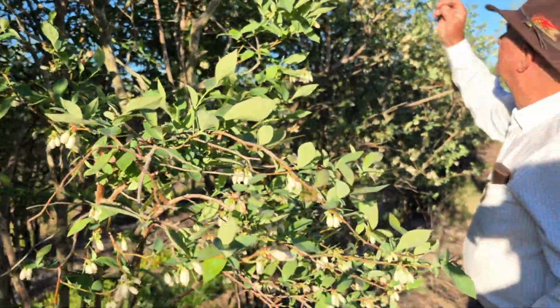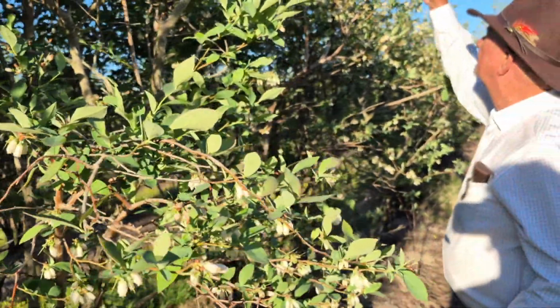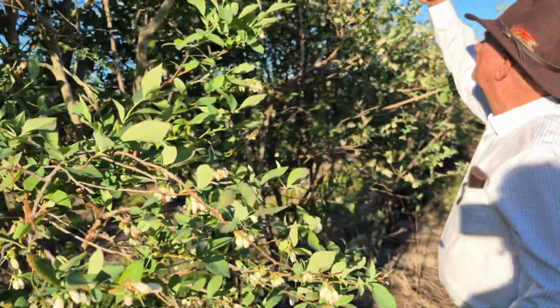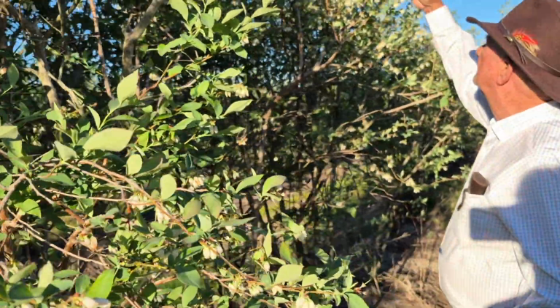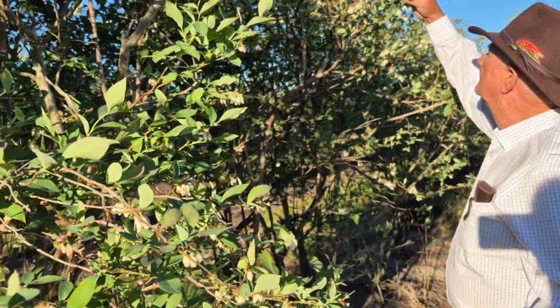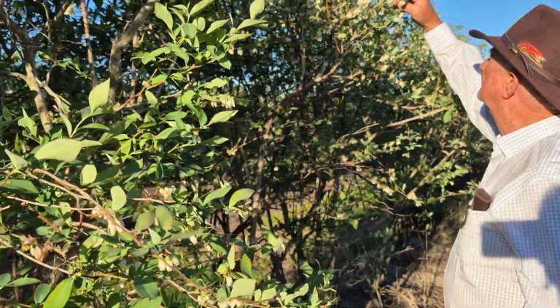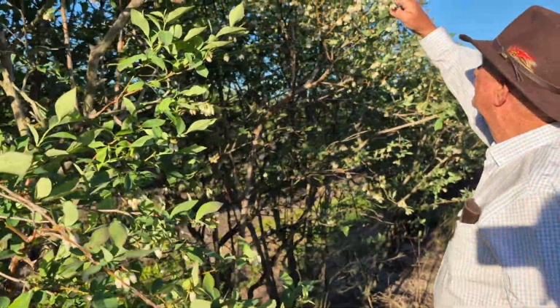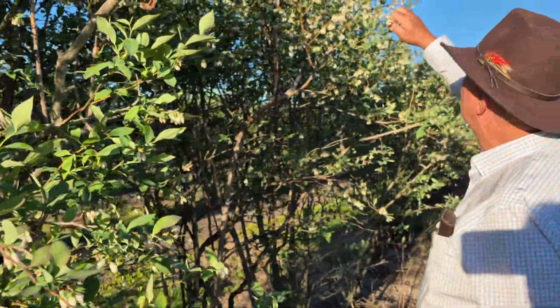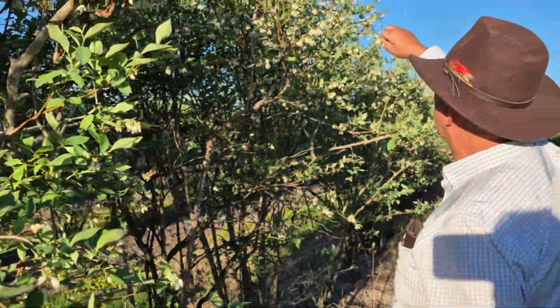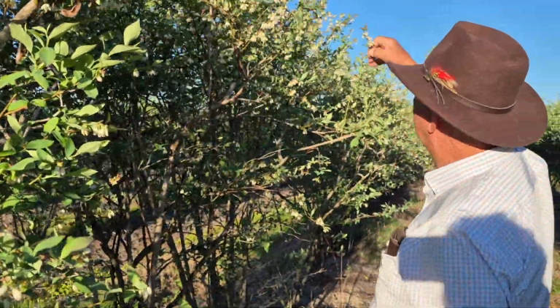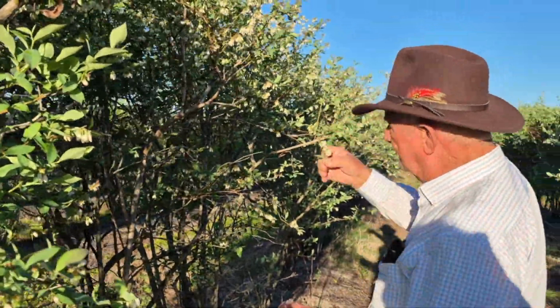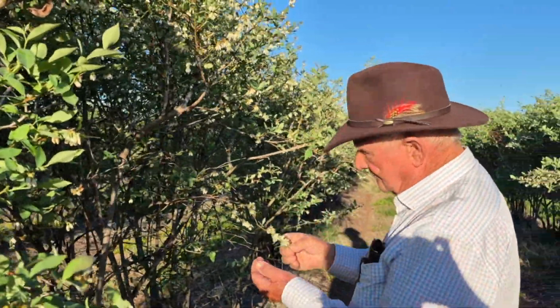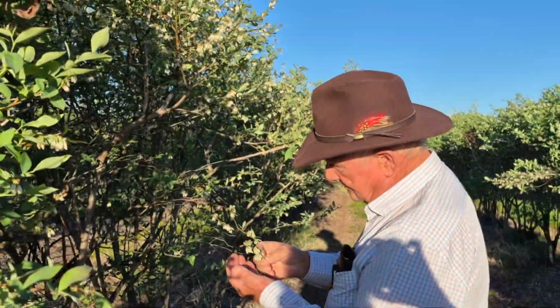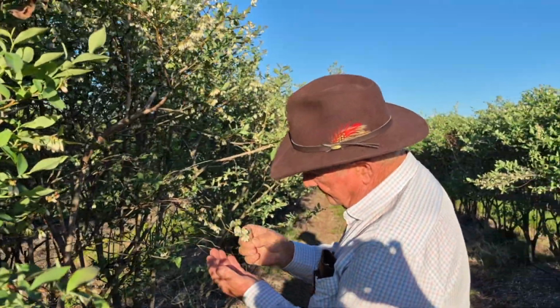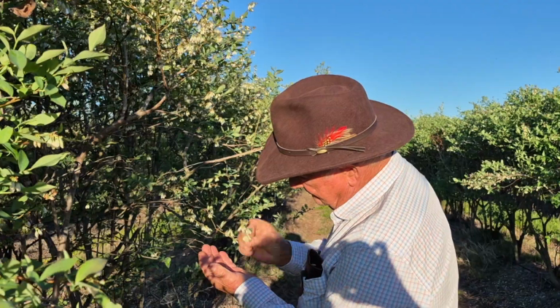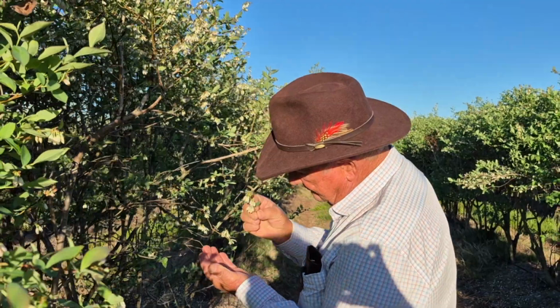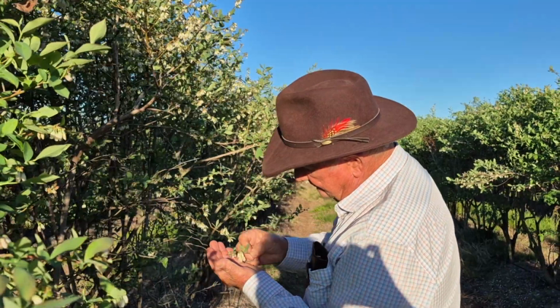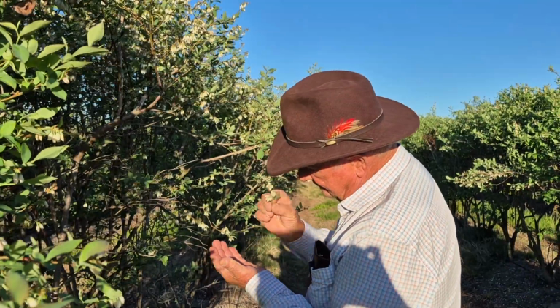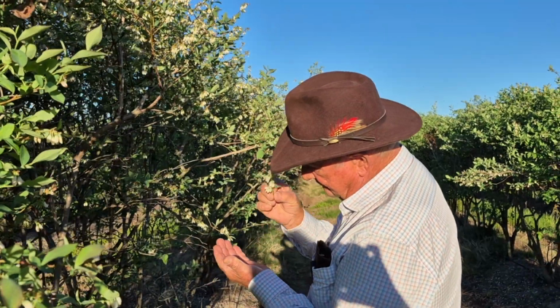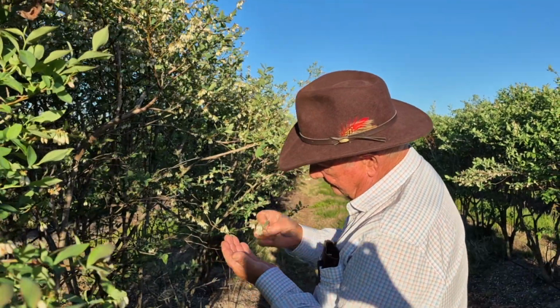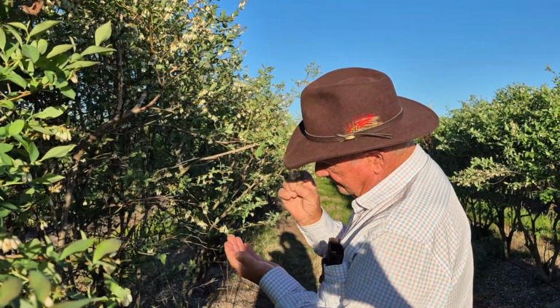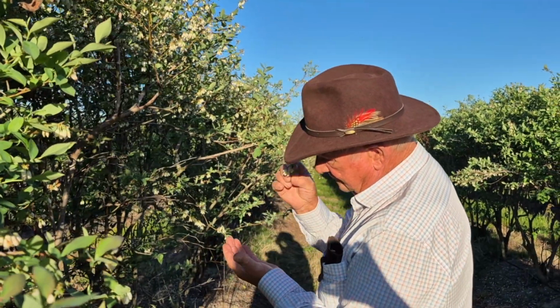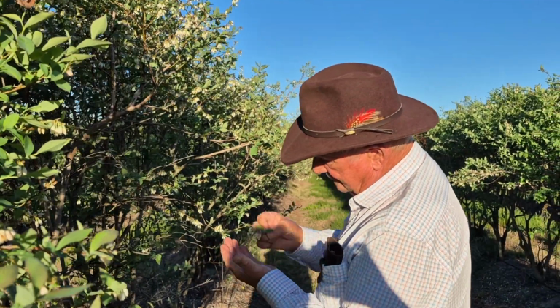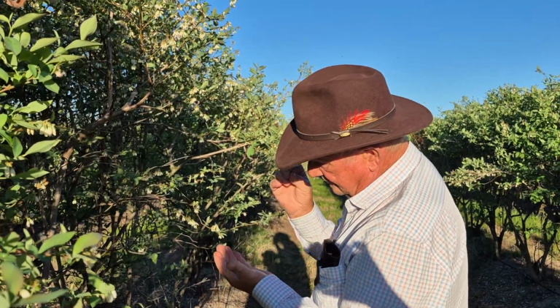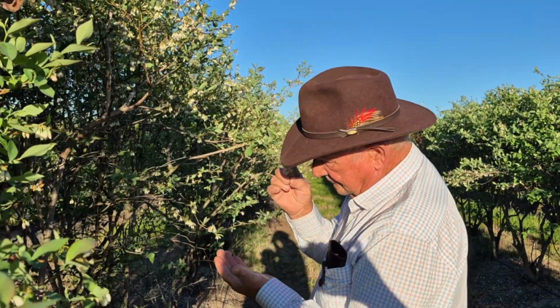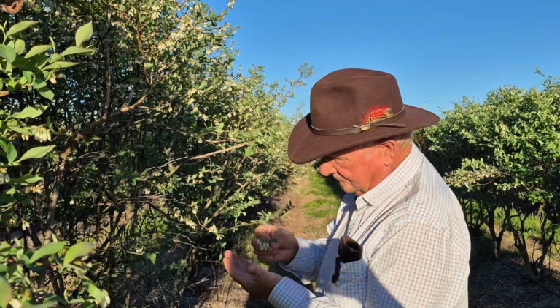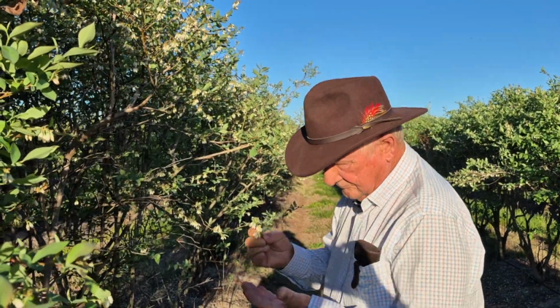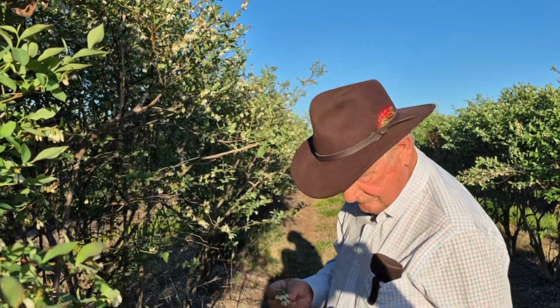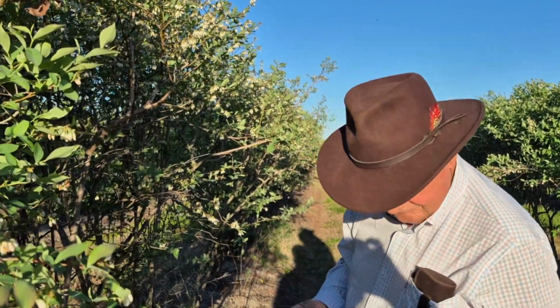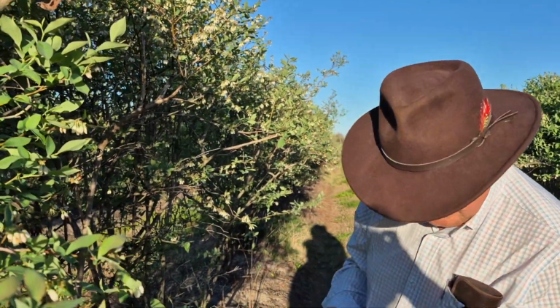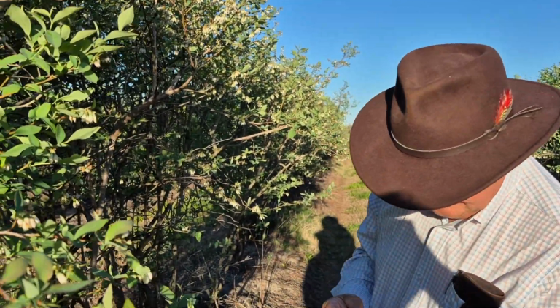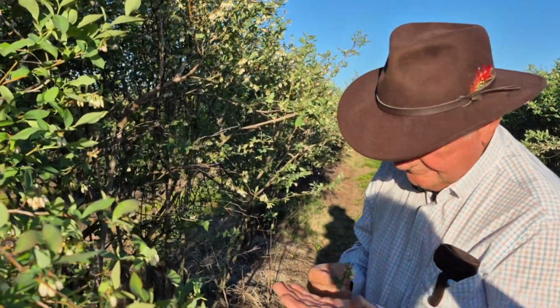When it's cloudy and rainy, like it was here on Monday, they don't work too much — they kind of stay inside. But today is just a magnificent day for the bees. They love to be out here, and we love to be out here.